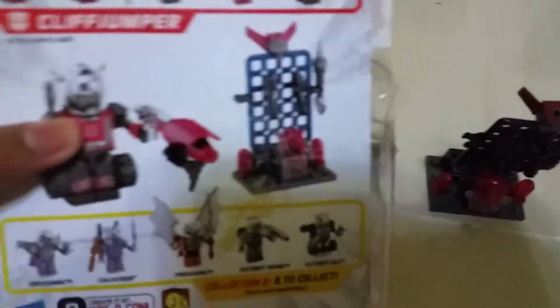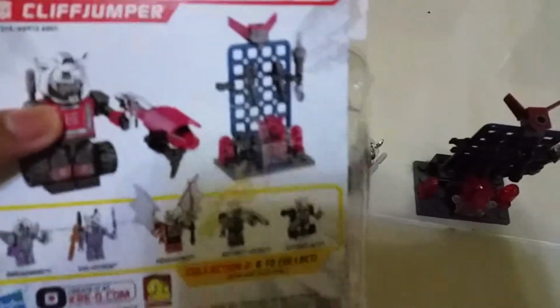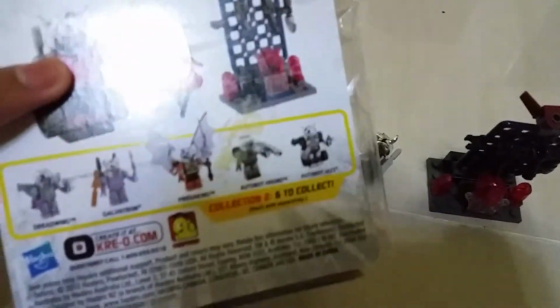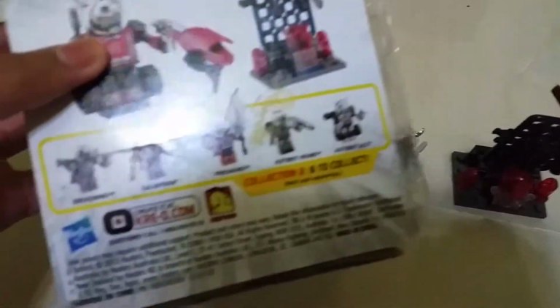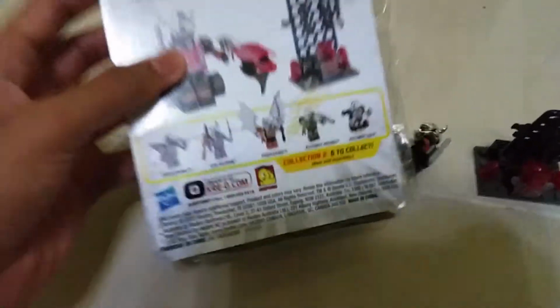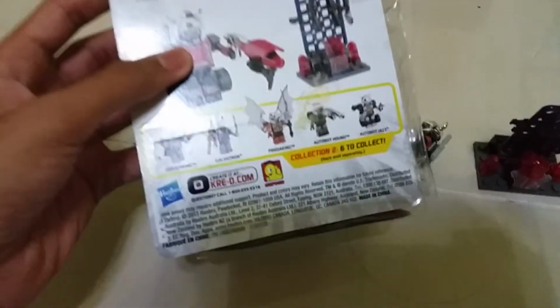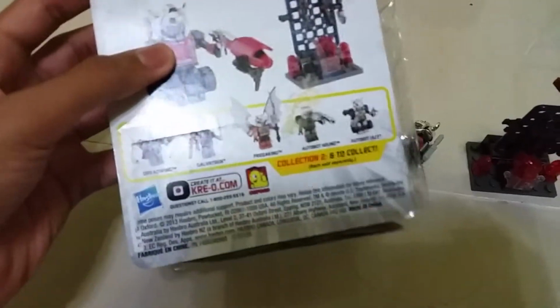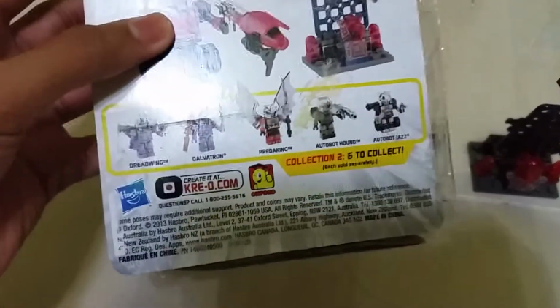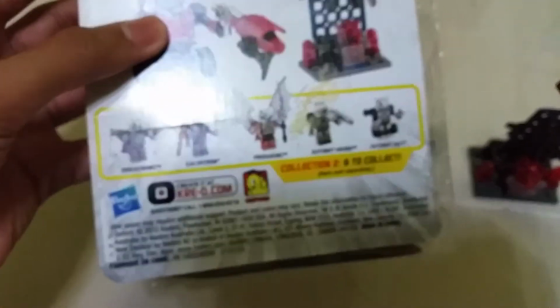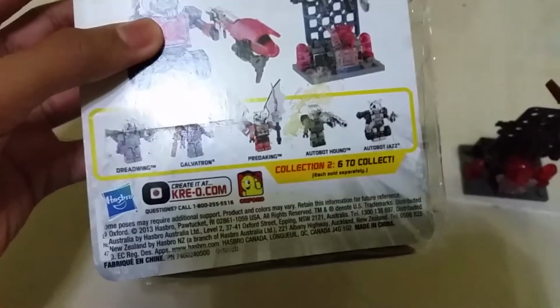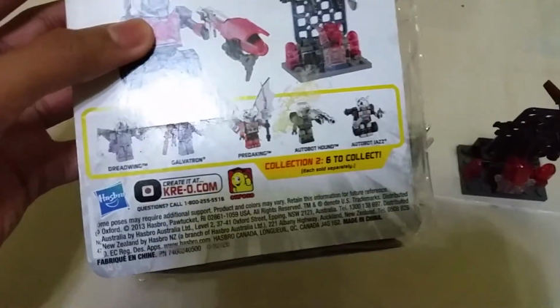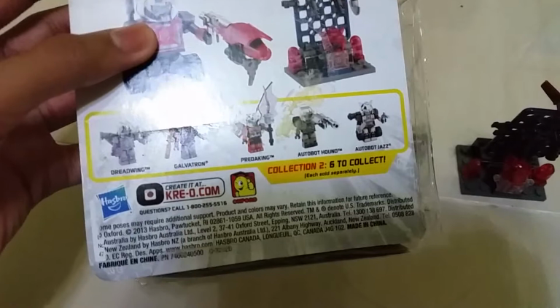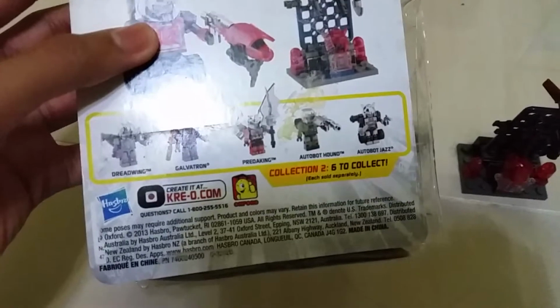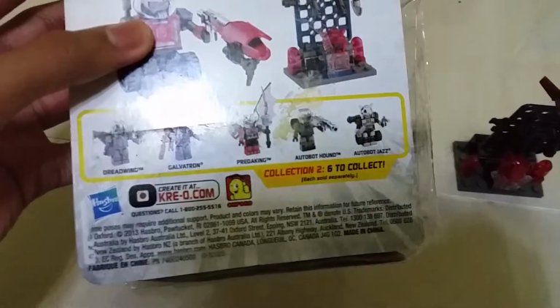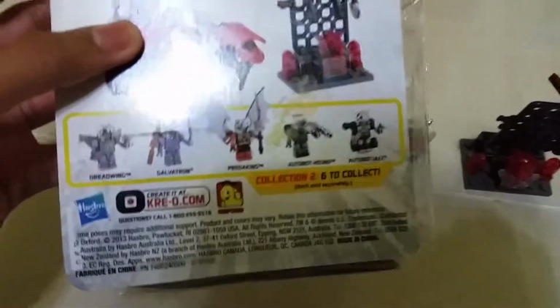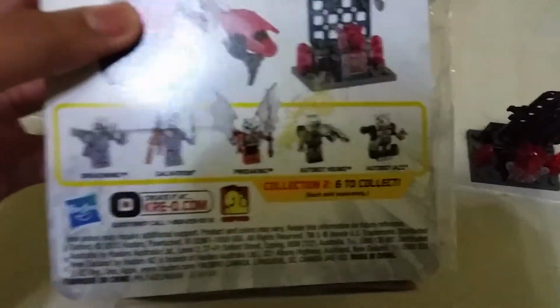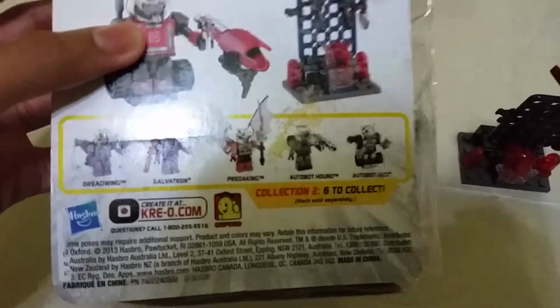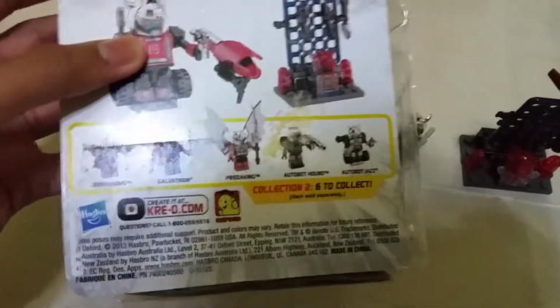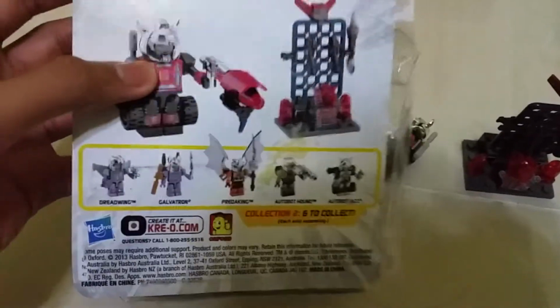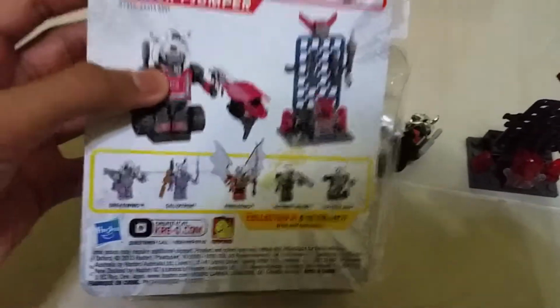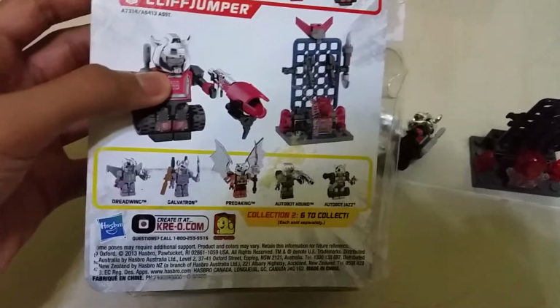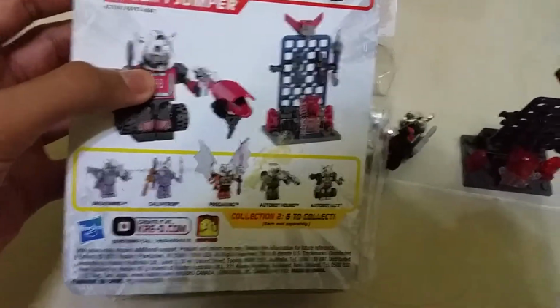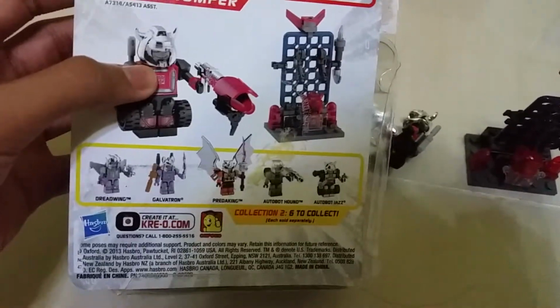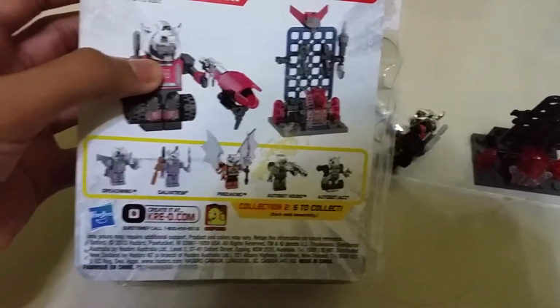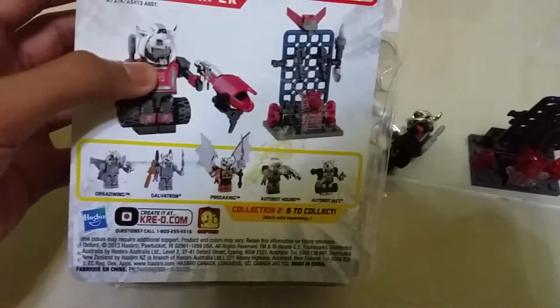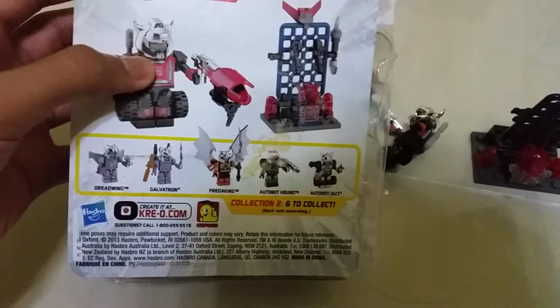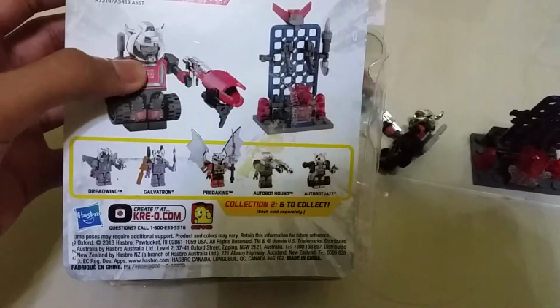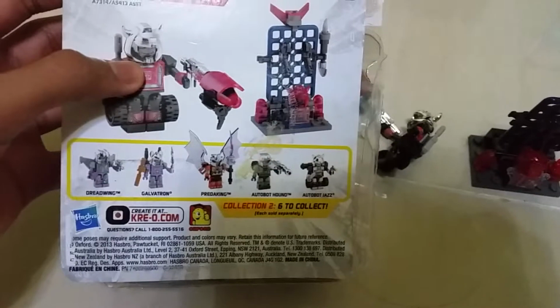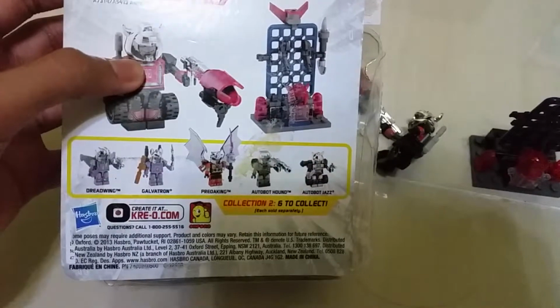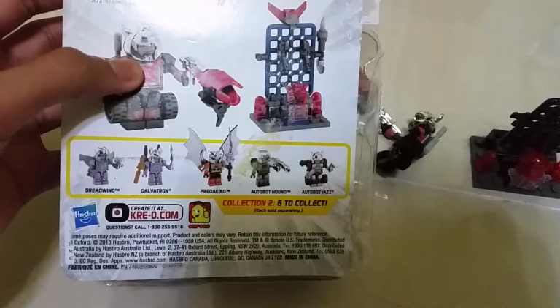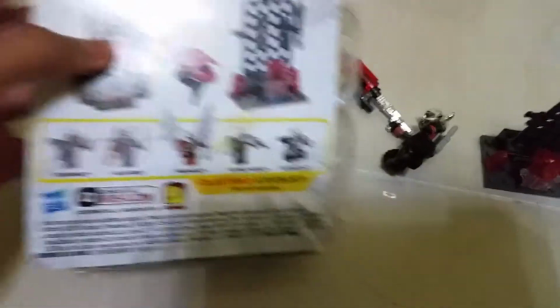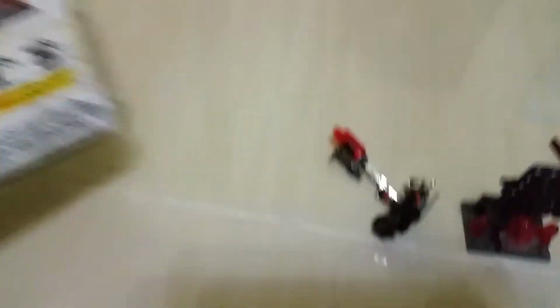You can see the figures that you can get in Collection 2: the right wind, girl pattern, feather candy, Autobot R, and Autobot.